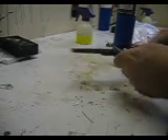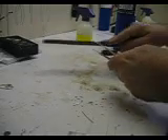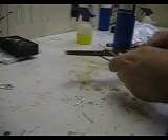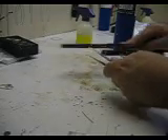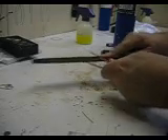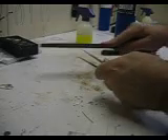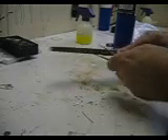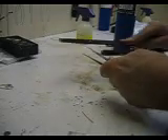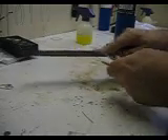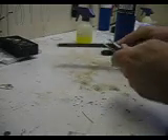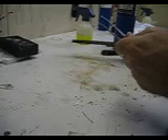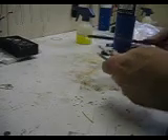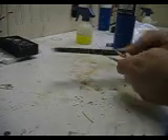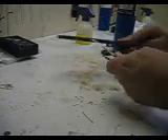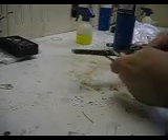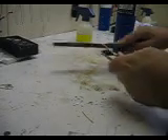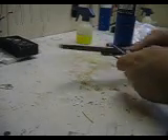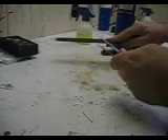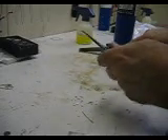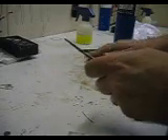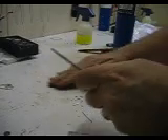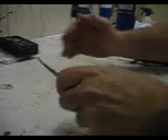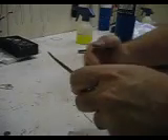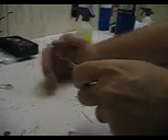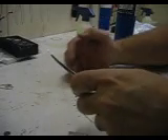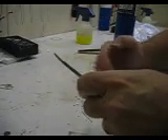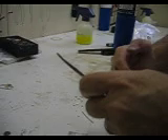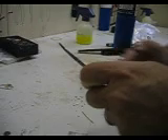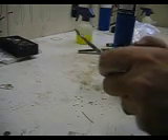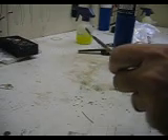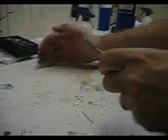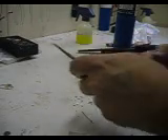If you do this over your bench like I'm doing, then clean that up. You don't want the filings to get mixed up with your silver solder or anything. I just put it on the floor.